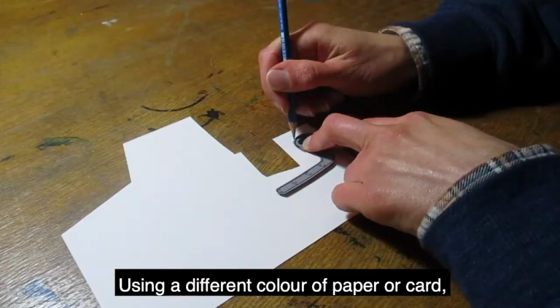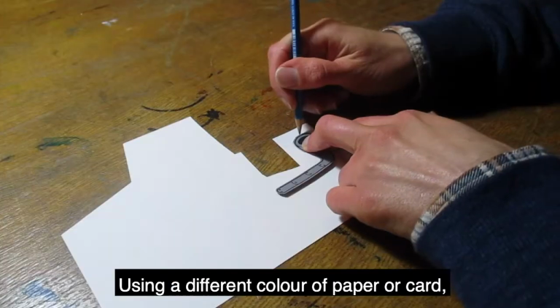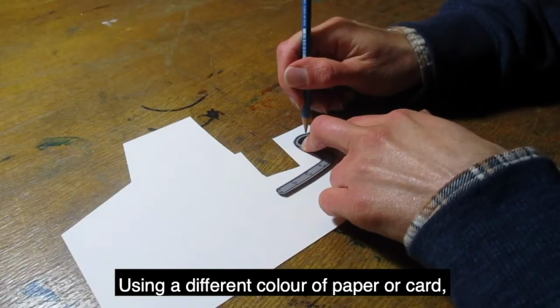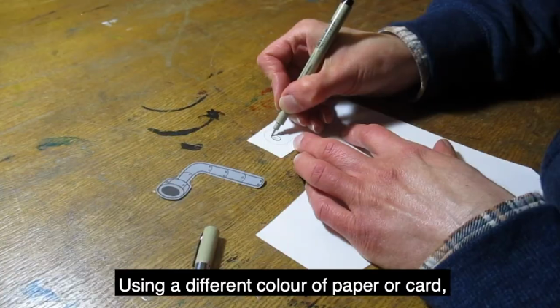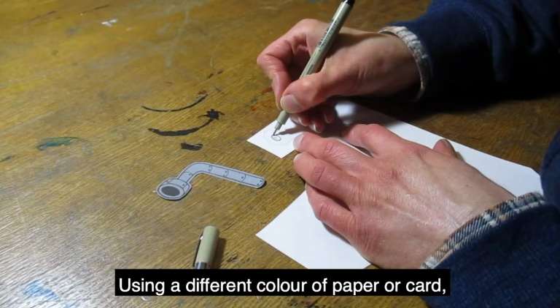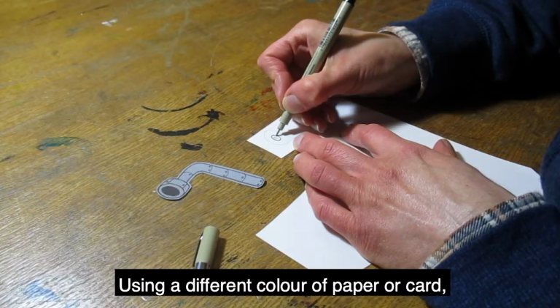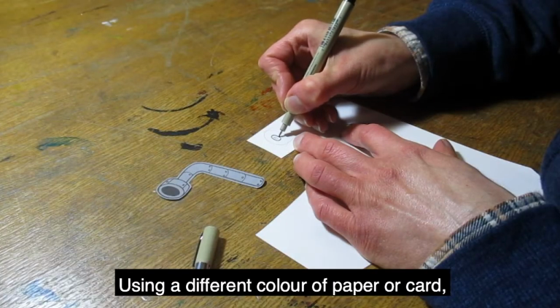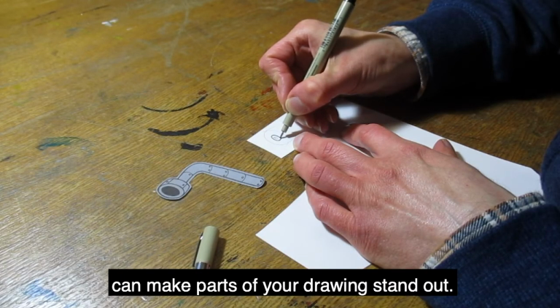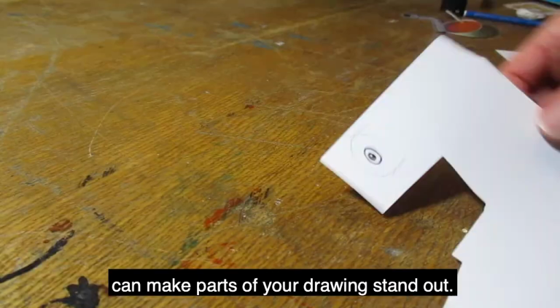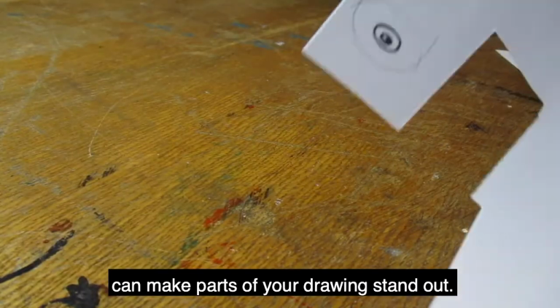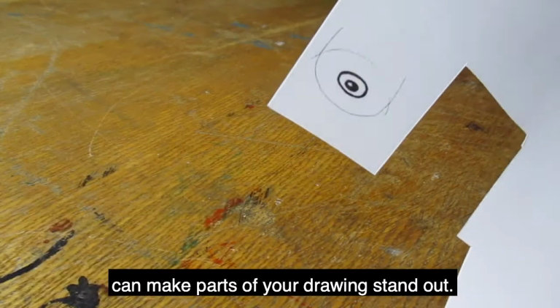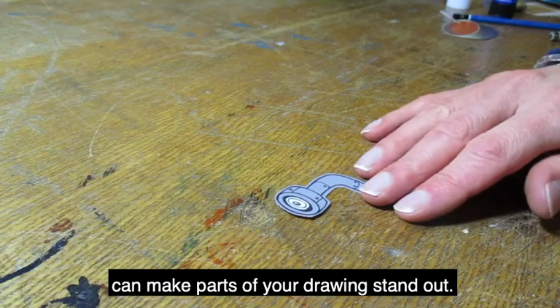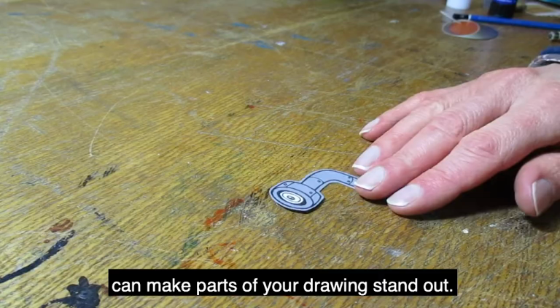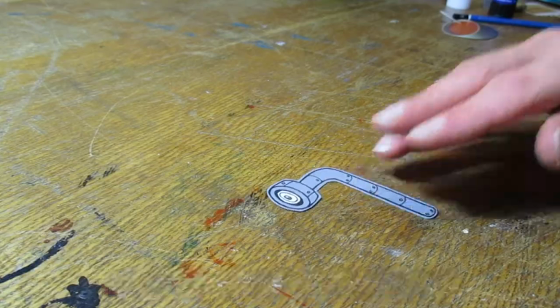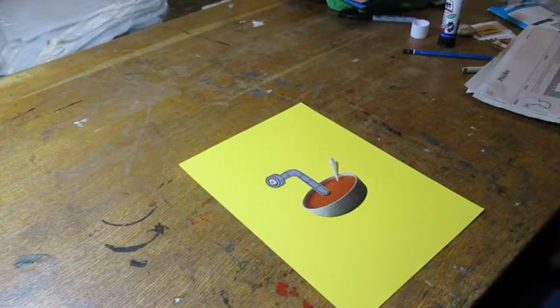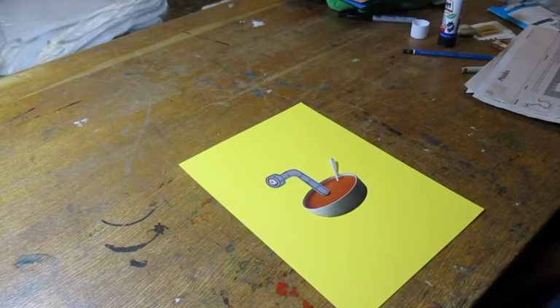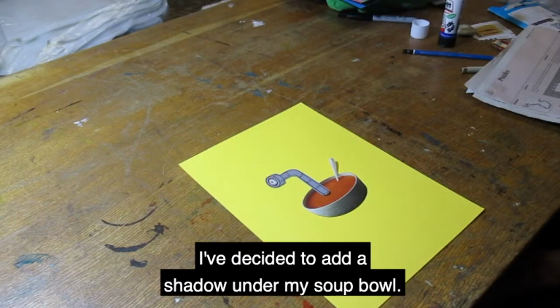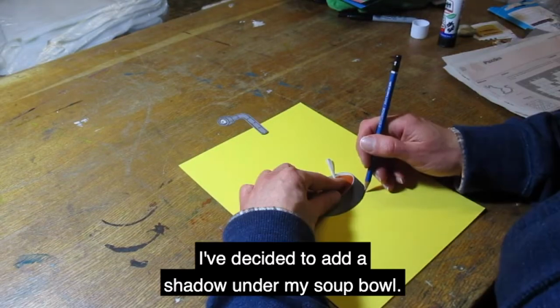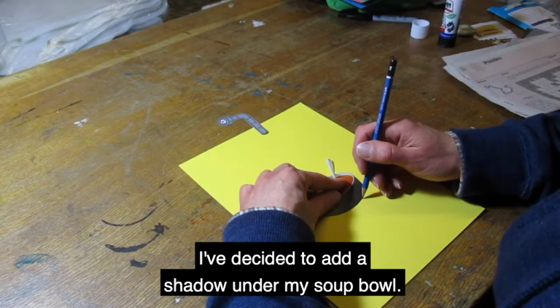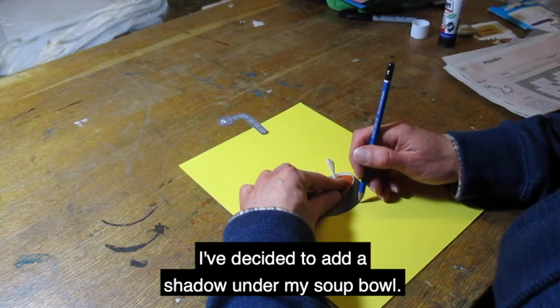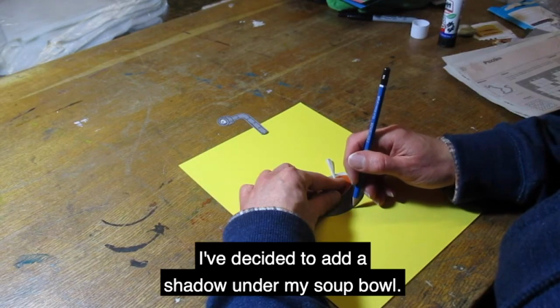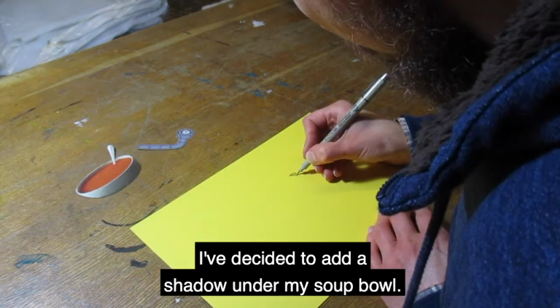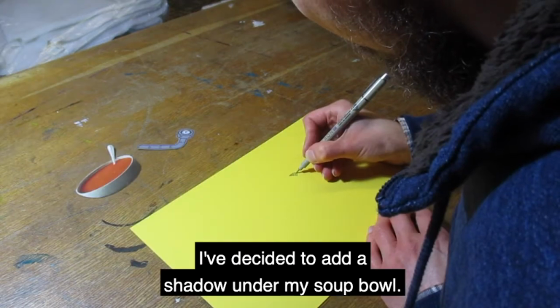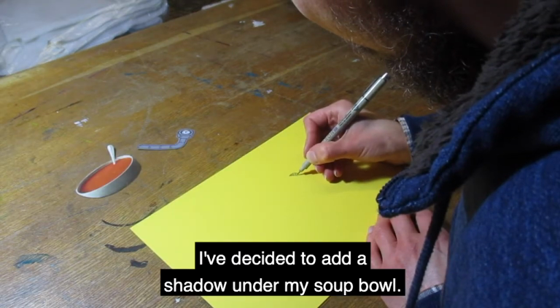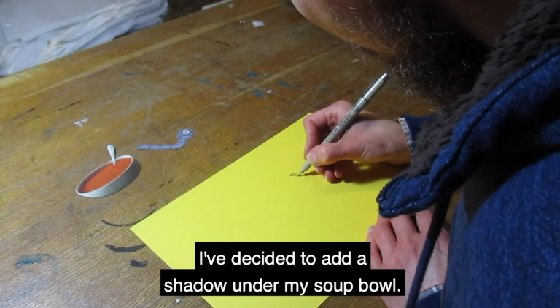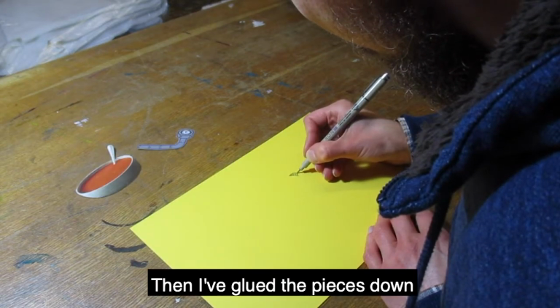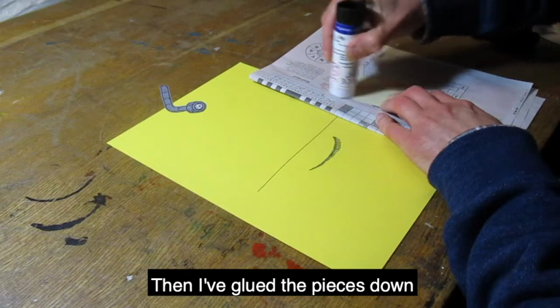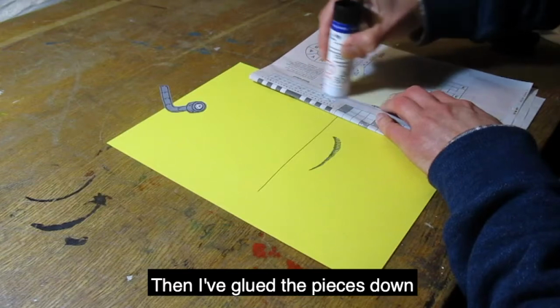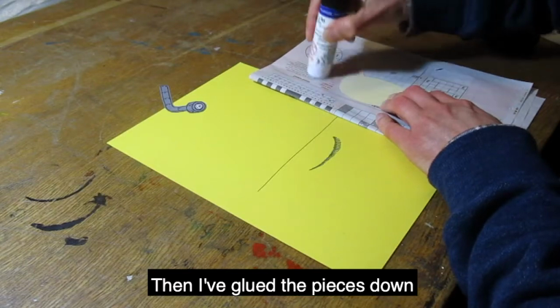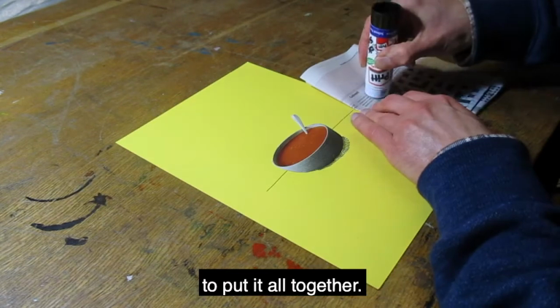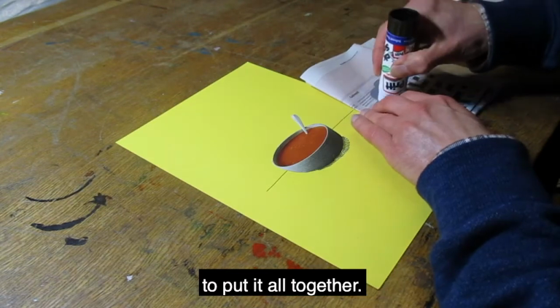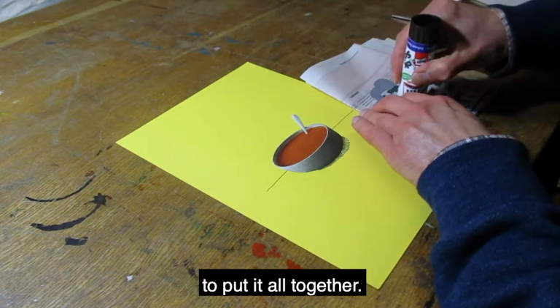Using a different color of paper or card can make parts of your drawing stand out. I've decided to add a shadow under my soup bowl. Then I've glued the pieces down to put it all together.